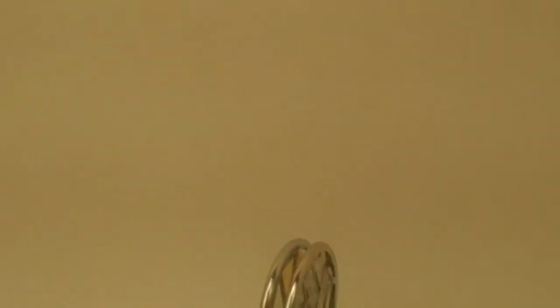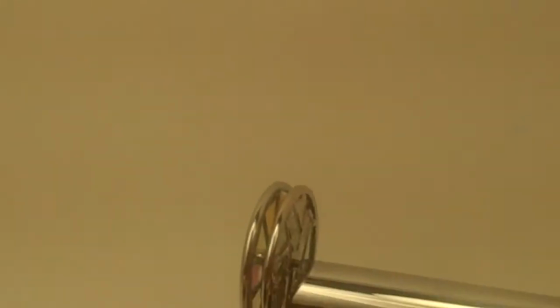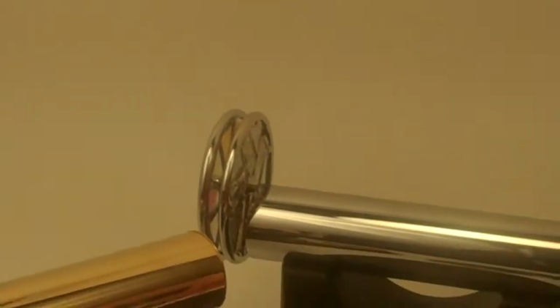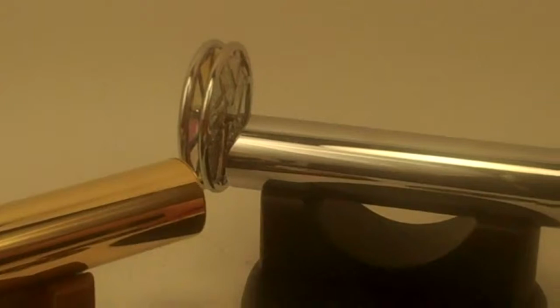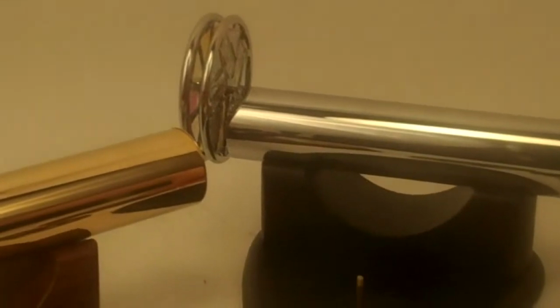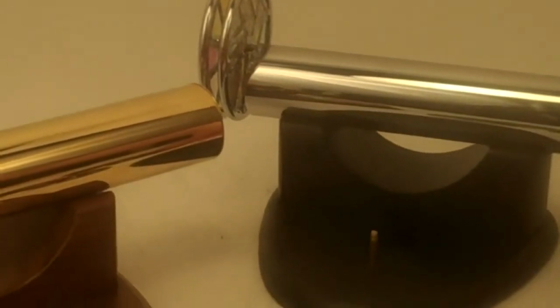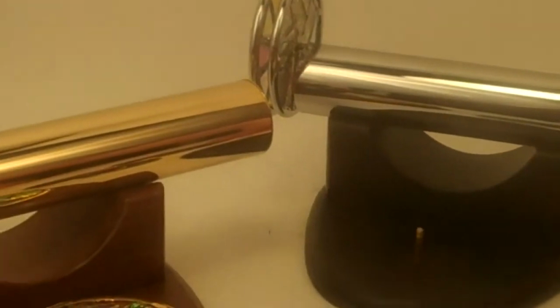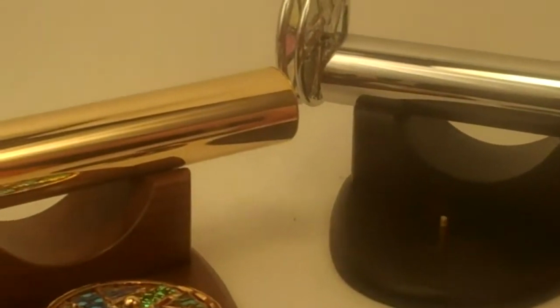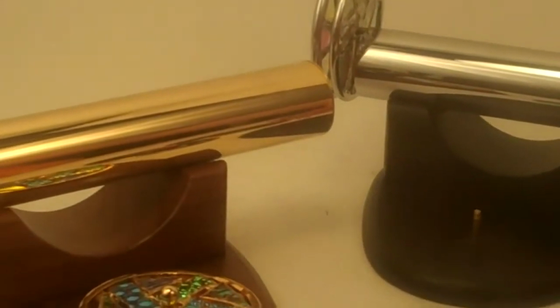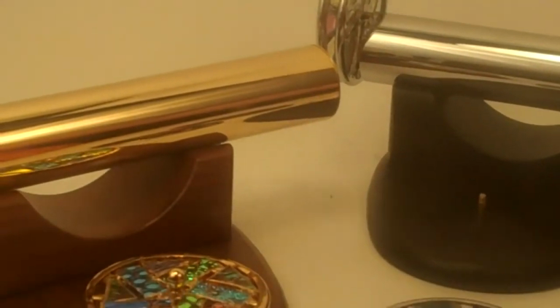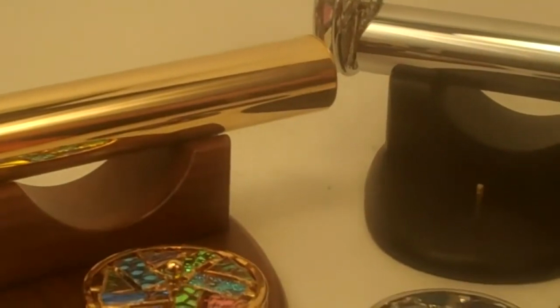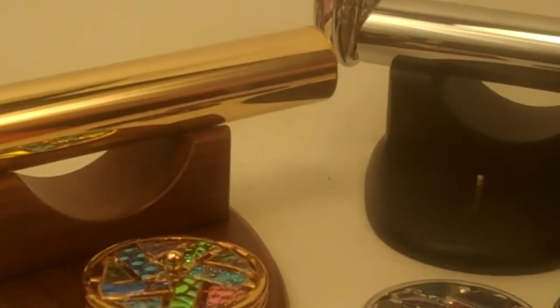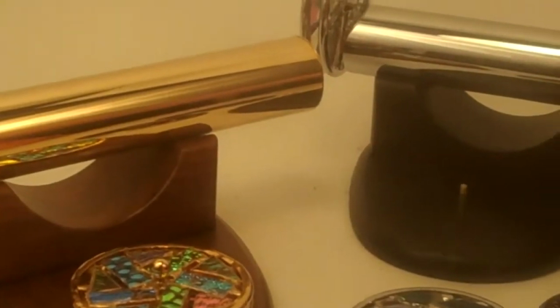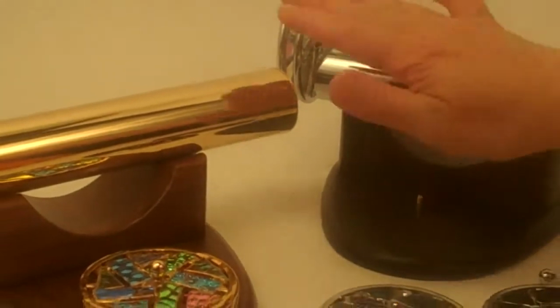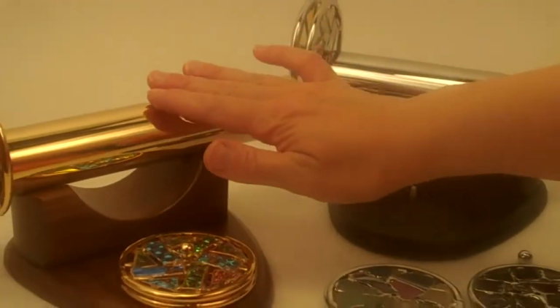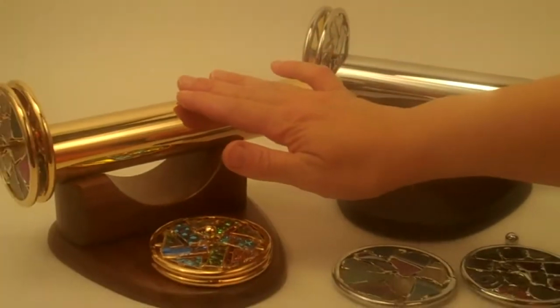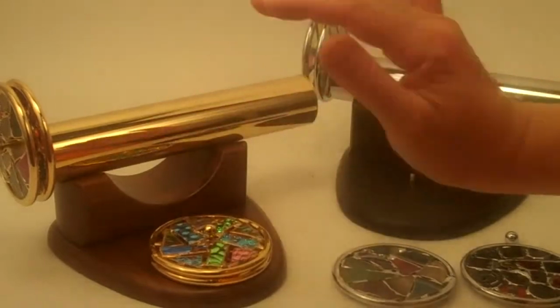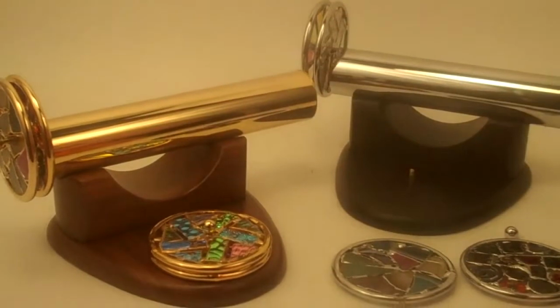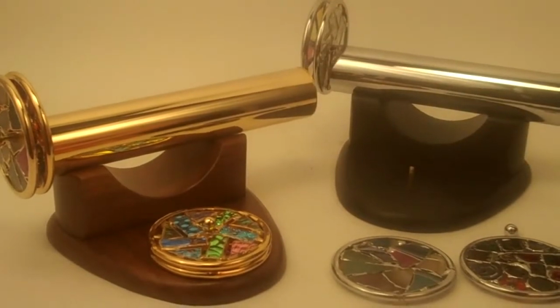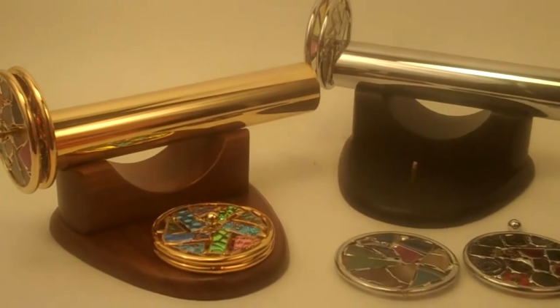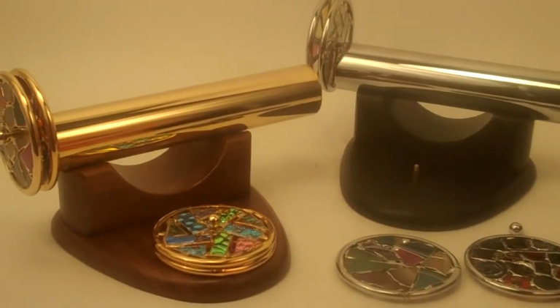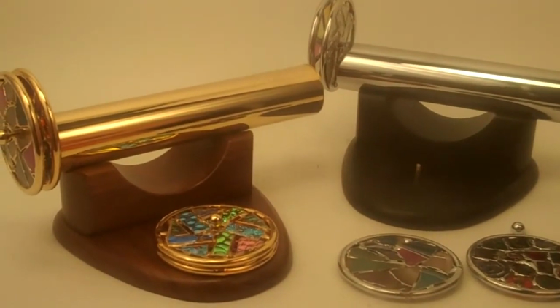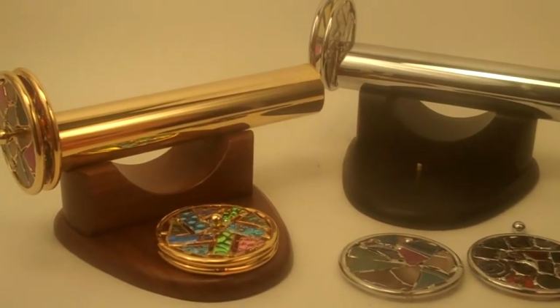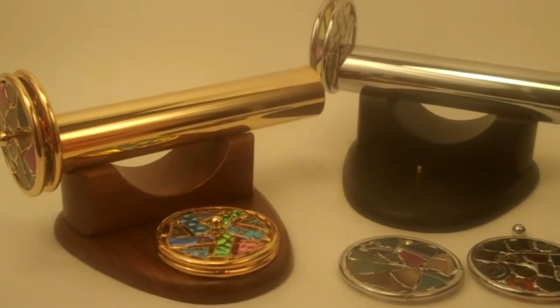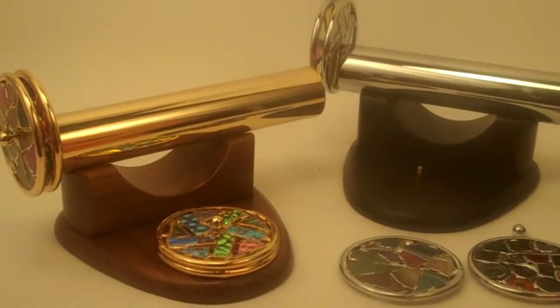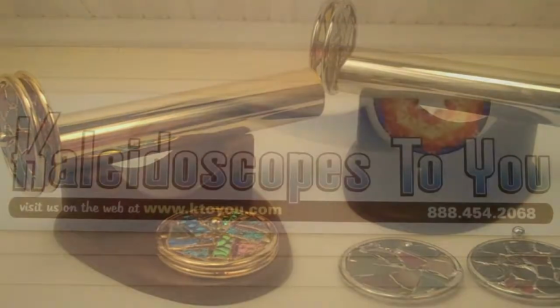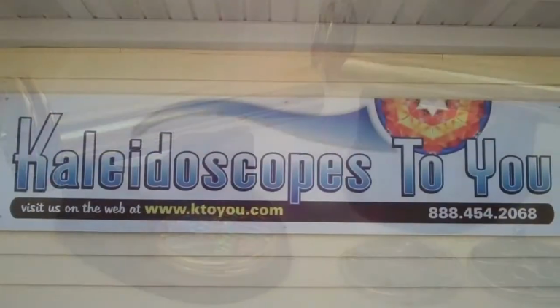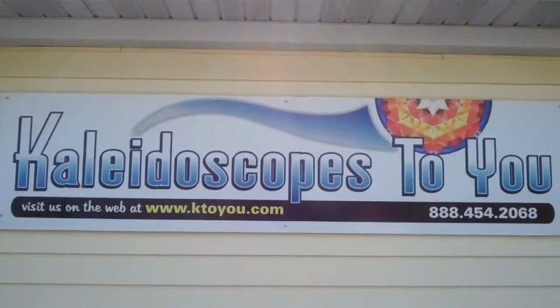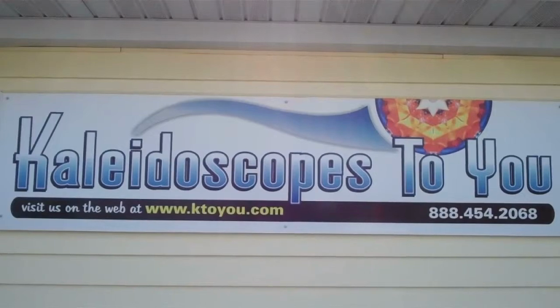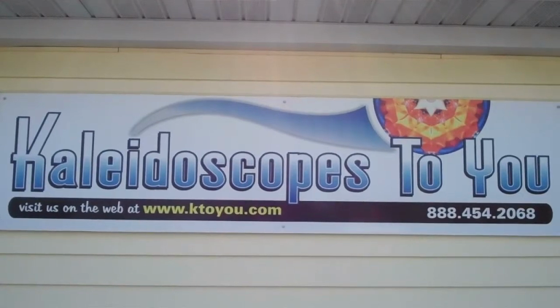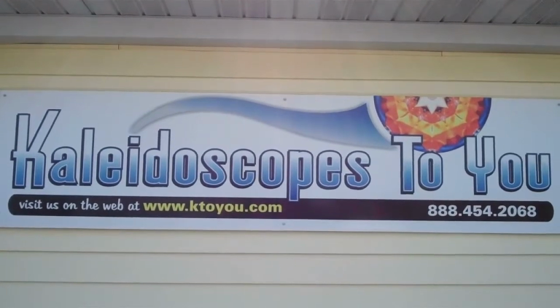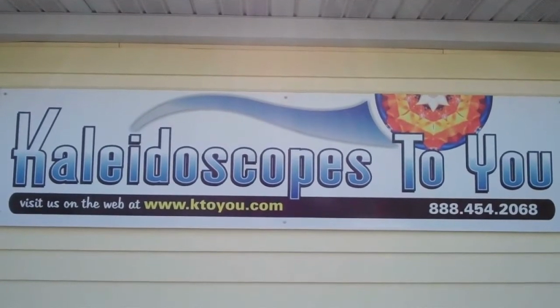These are the Floret Interchangeable kaleidoscopes in the chrome and in the brass, and these are available here at Kaleidoscopes2U.